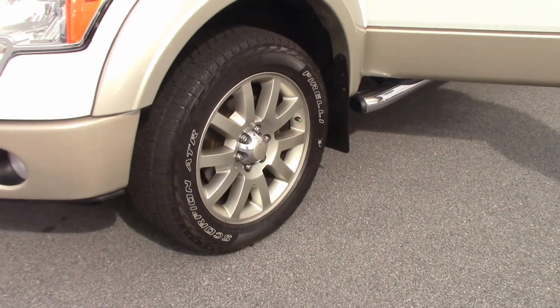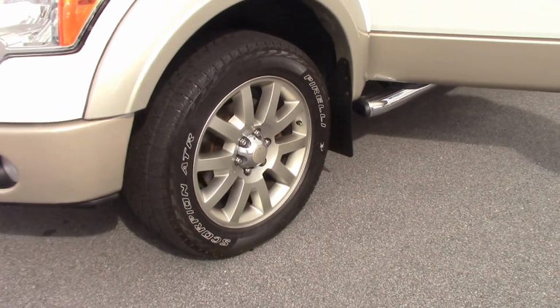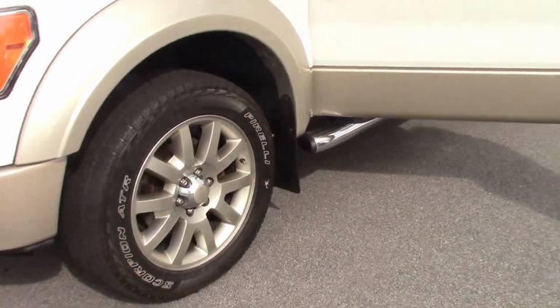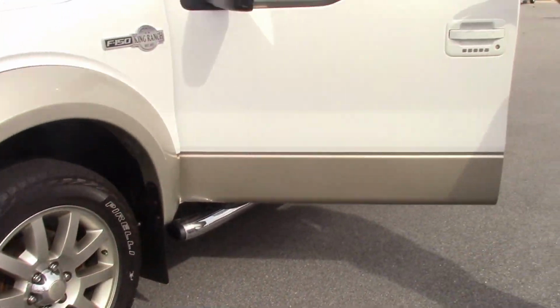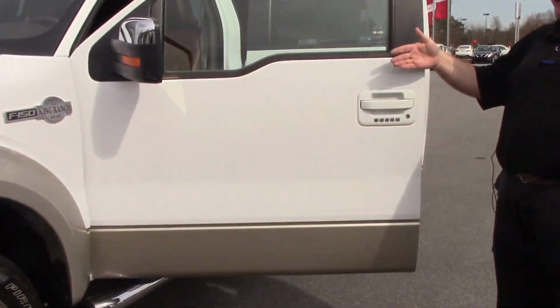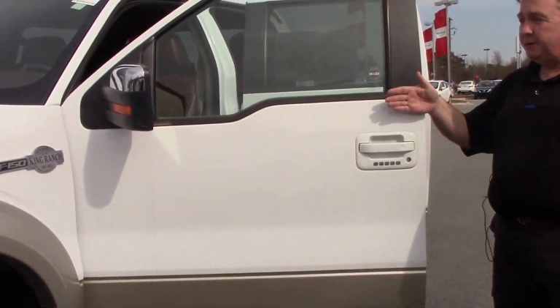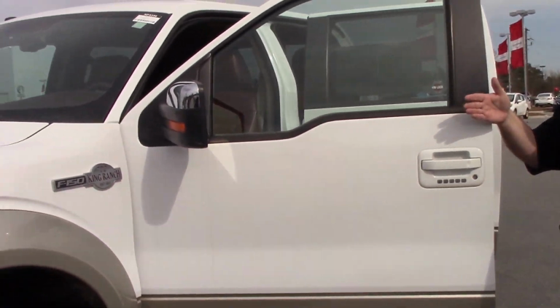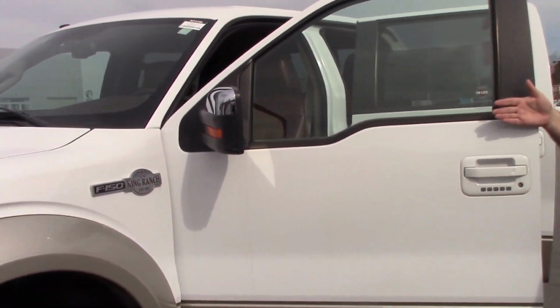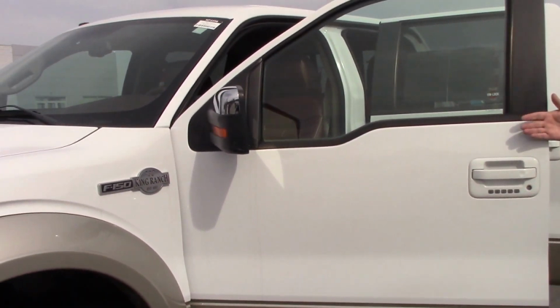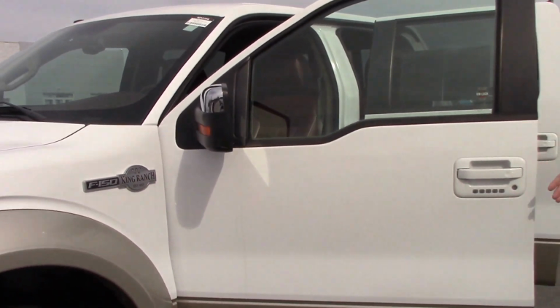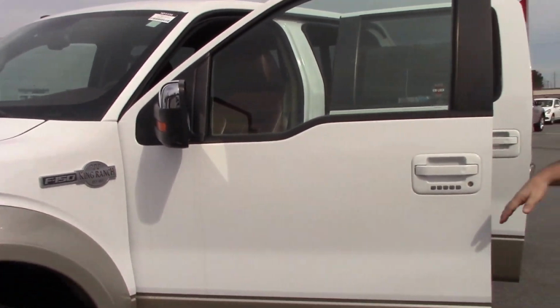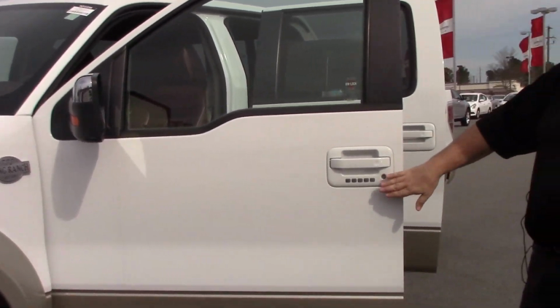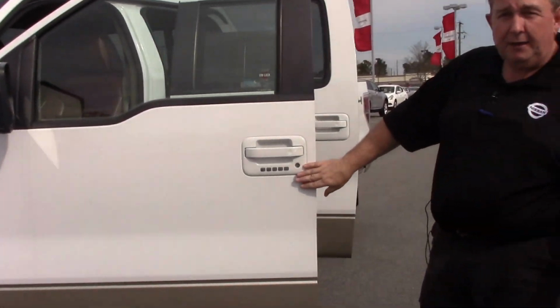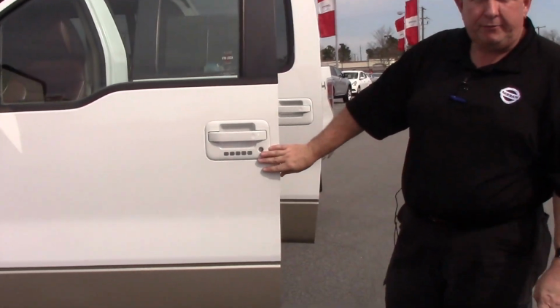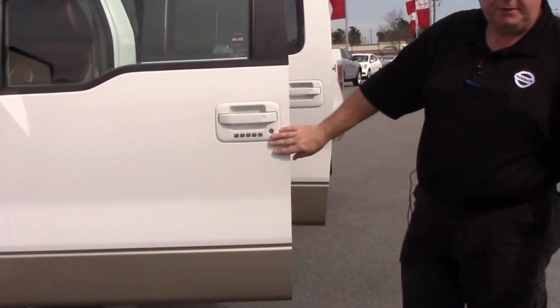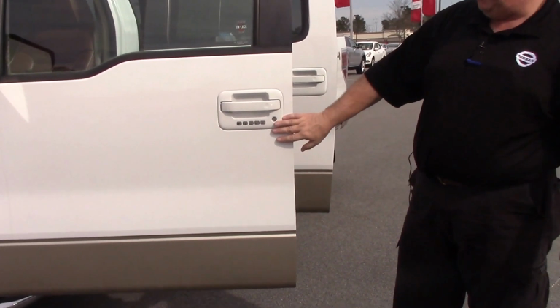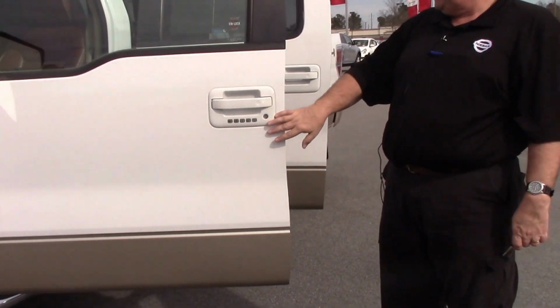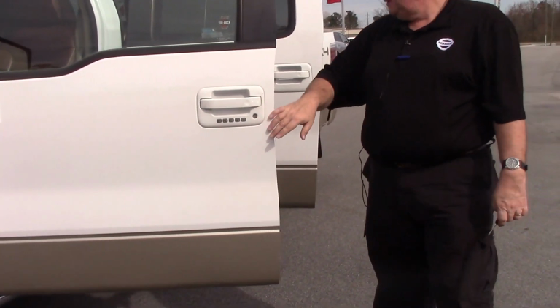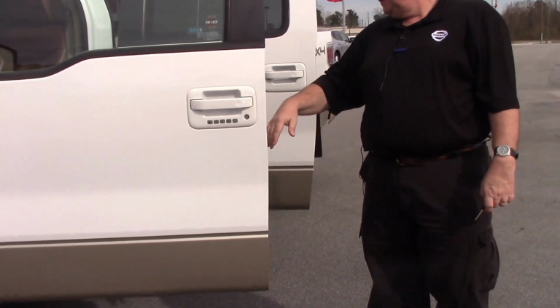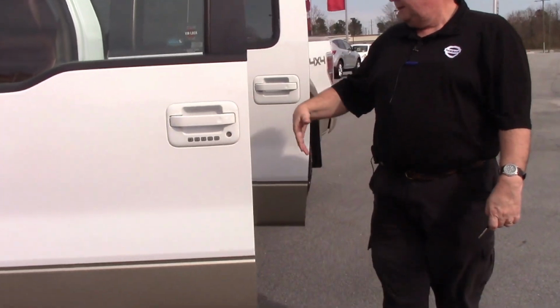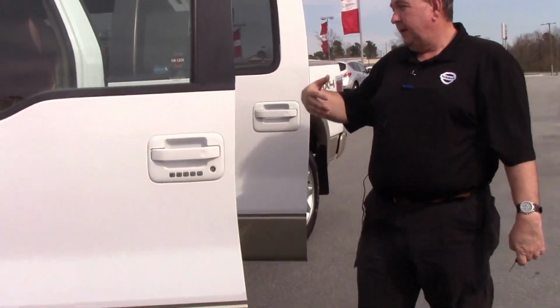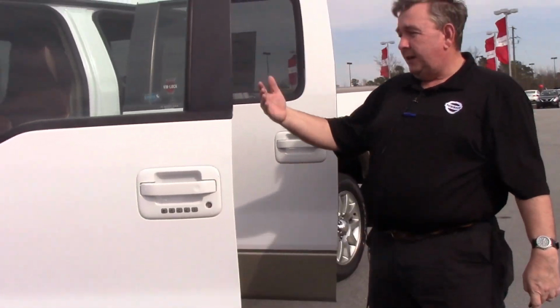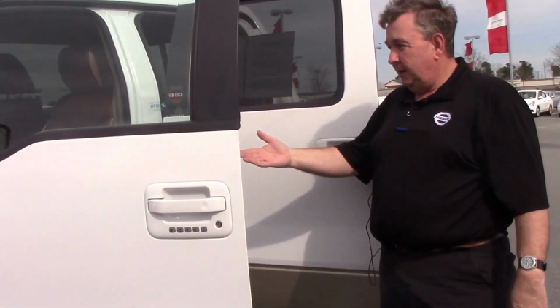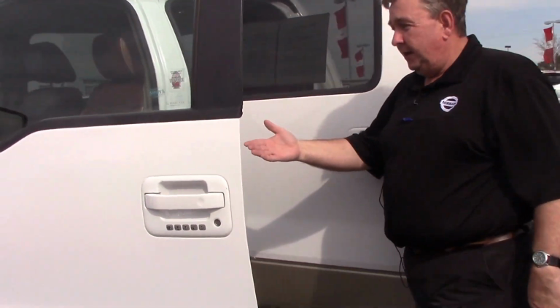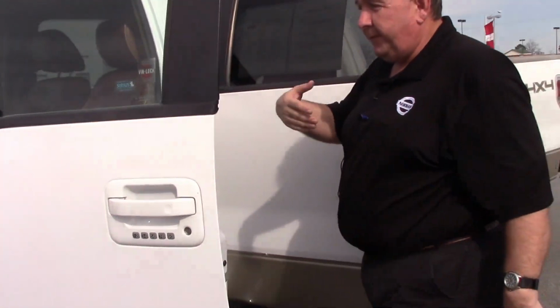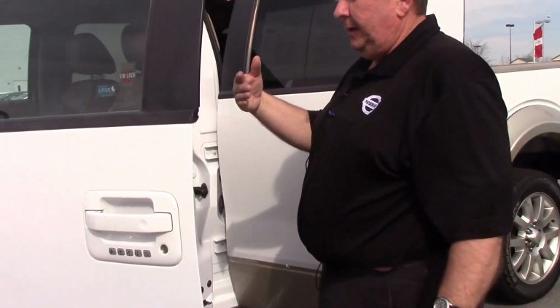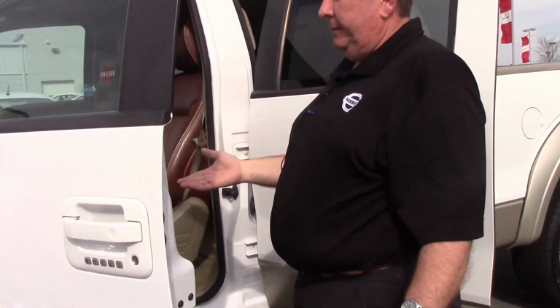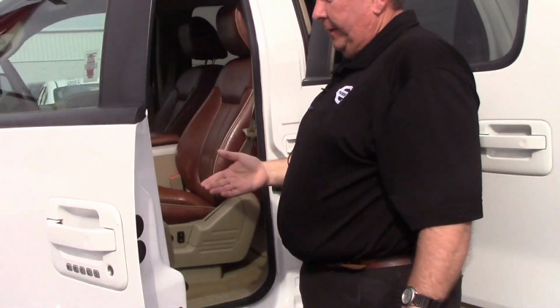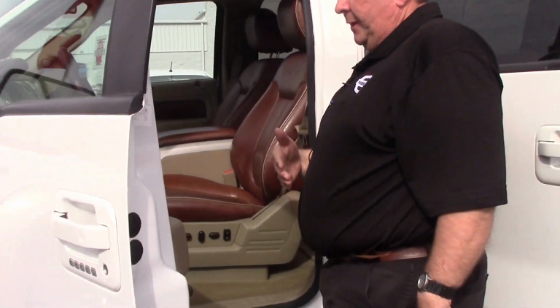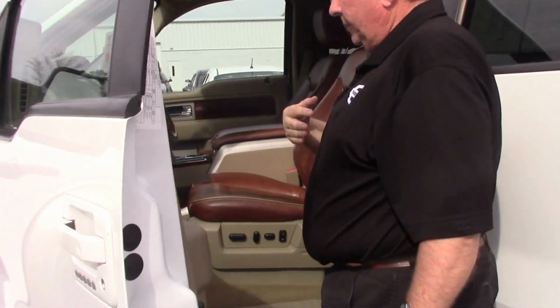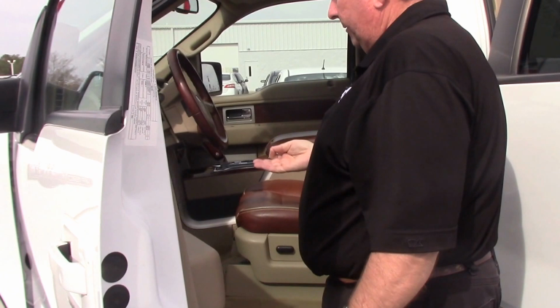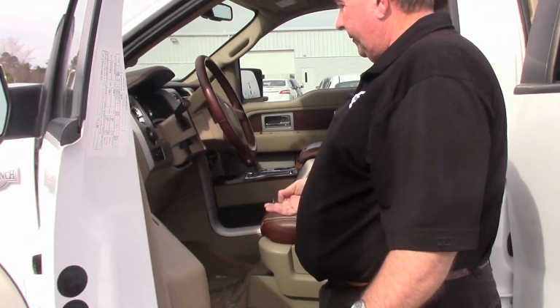It has the nice fold-in mirrors with signal lights and keyless entry on the doors. Inside, it is fully loaded with everything you can get on the truck.